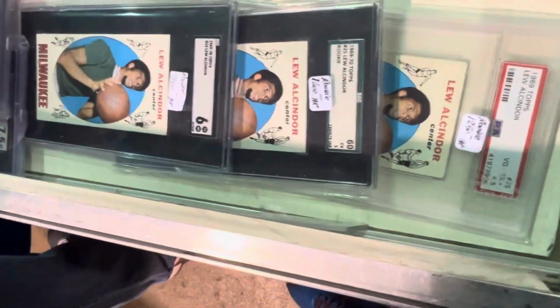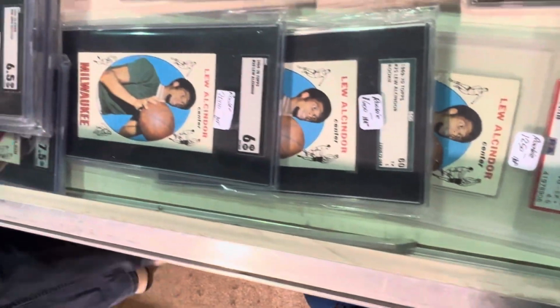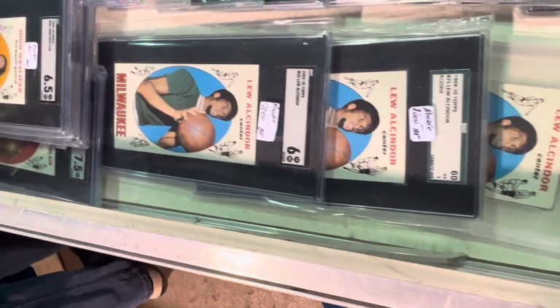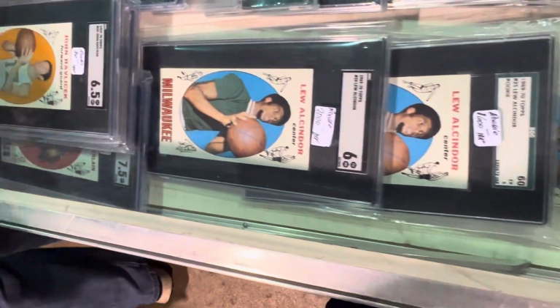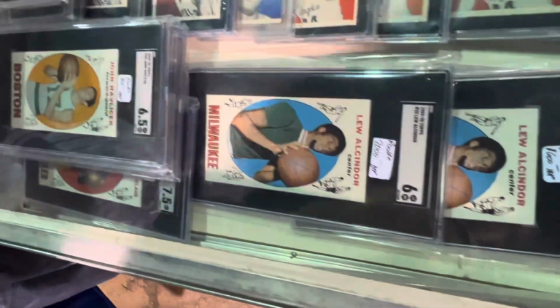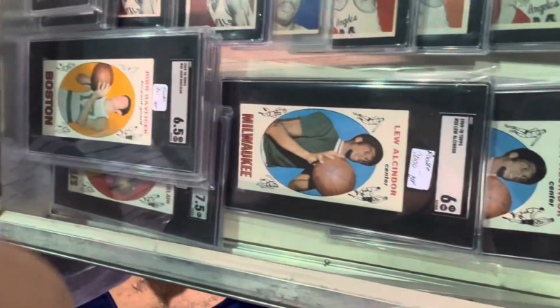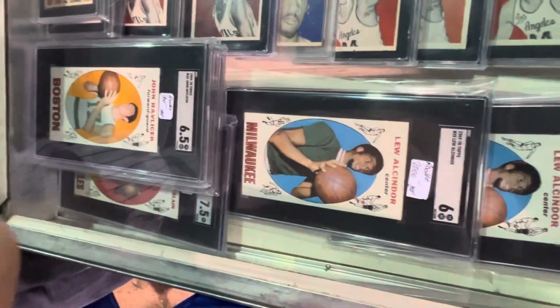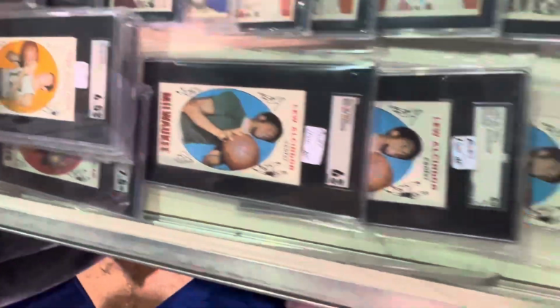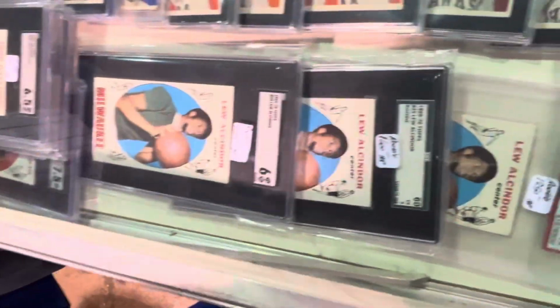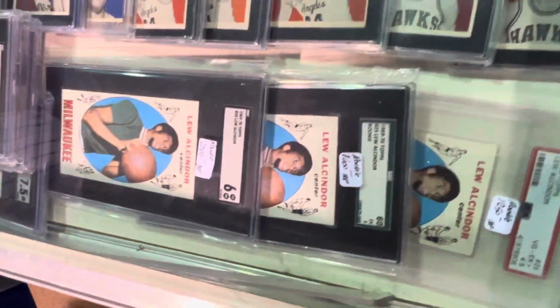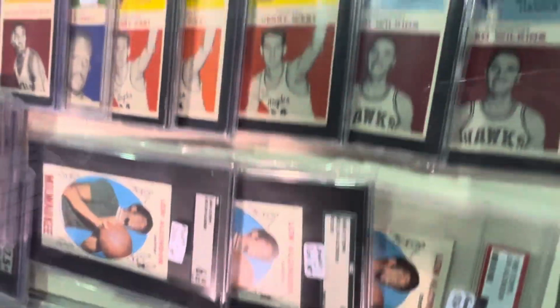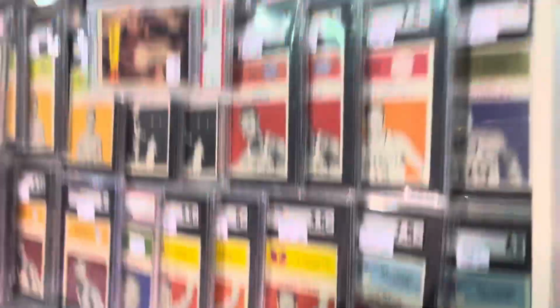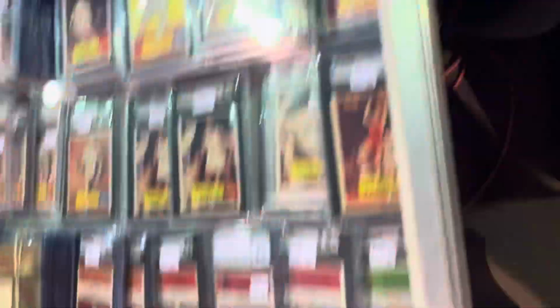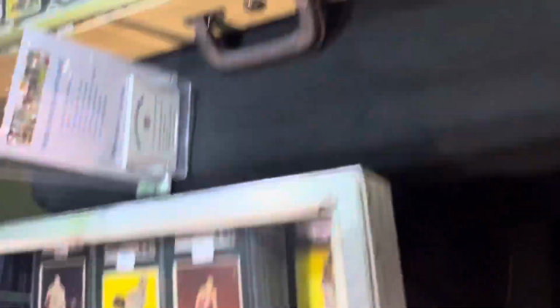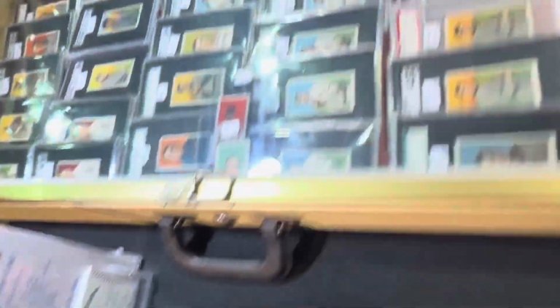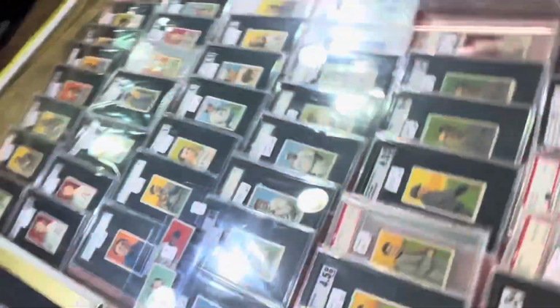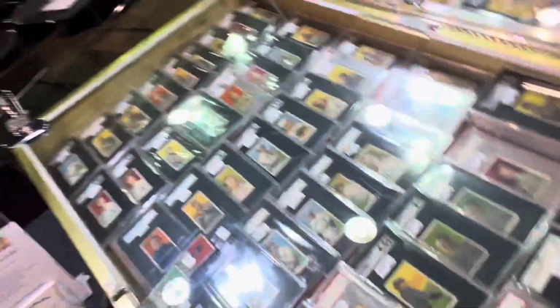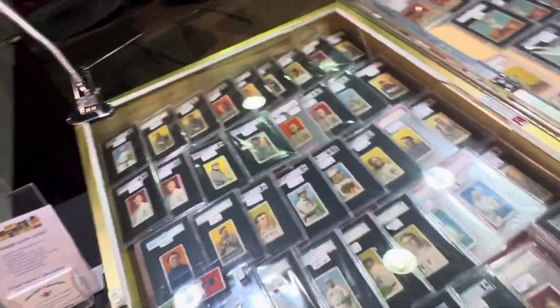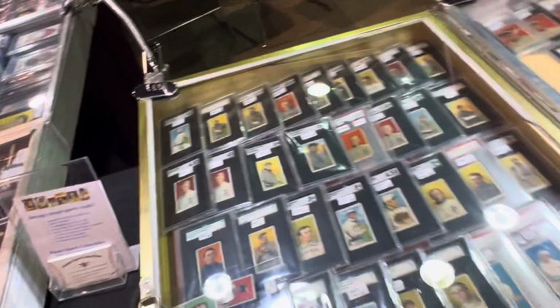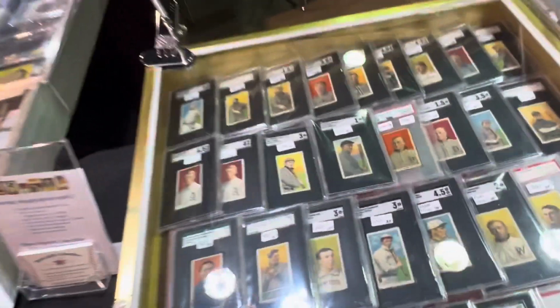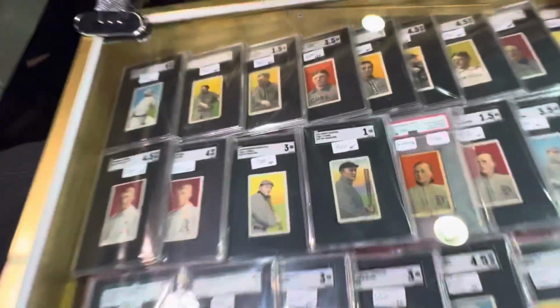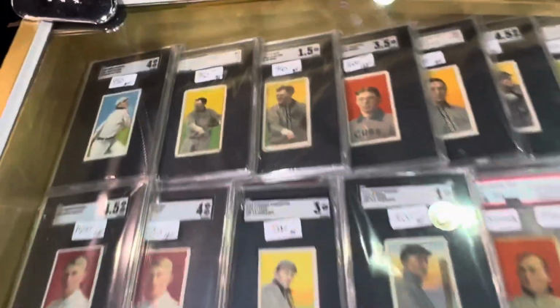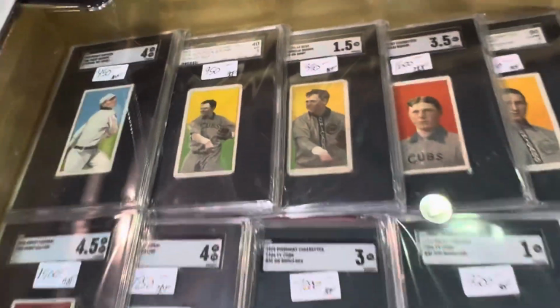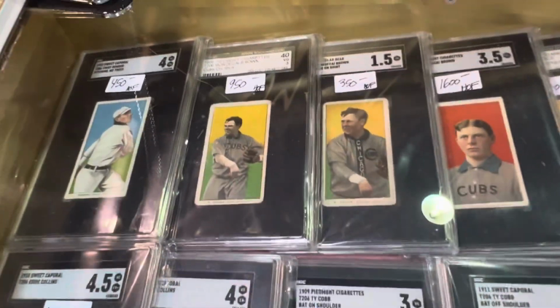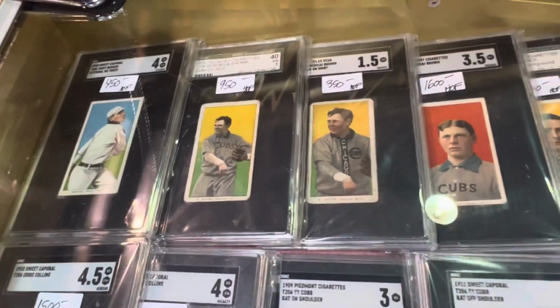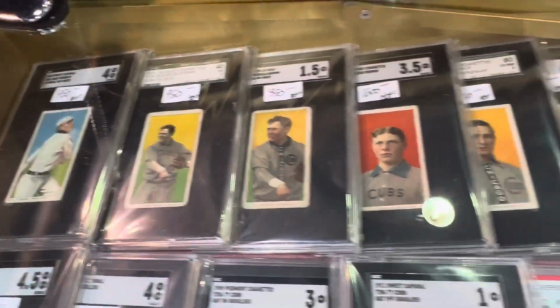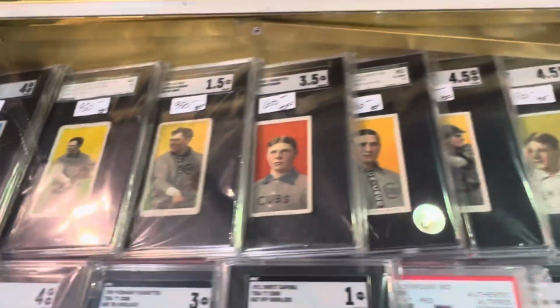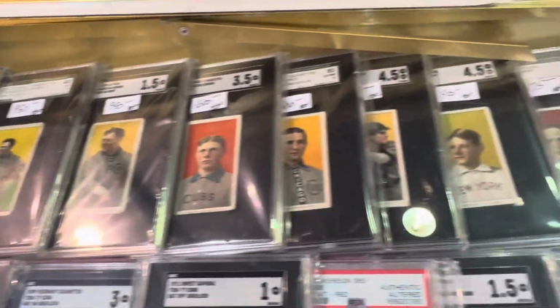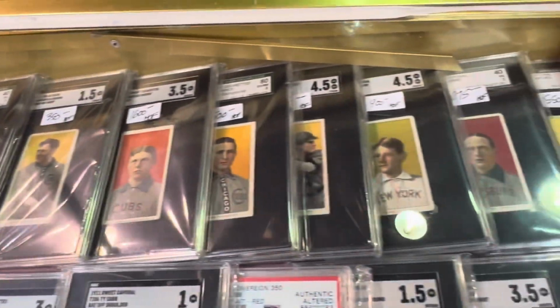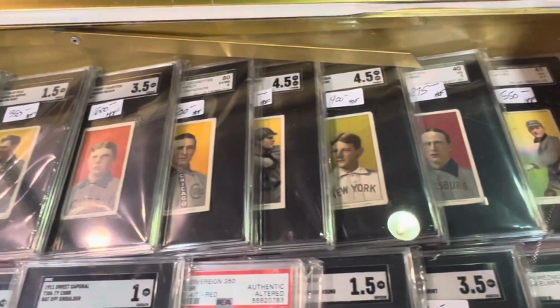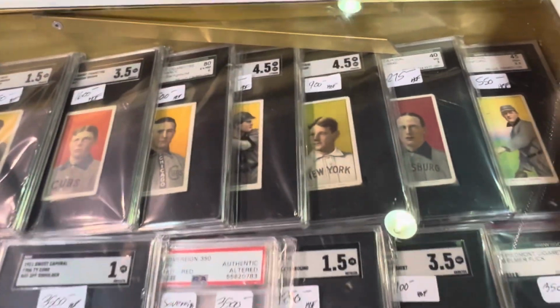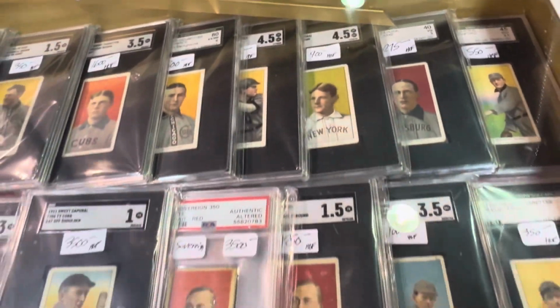What about the Alcindor rookies he's got over here? Awesome stuff. Let's go over to the baseball part of it — he's got some nice baseball over here.